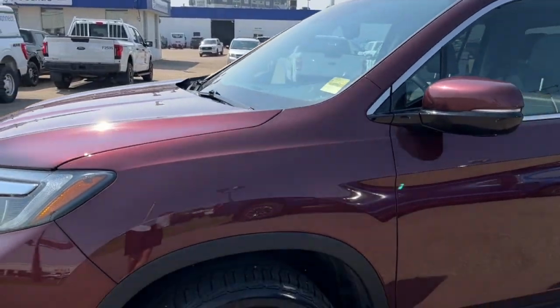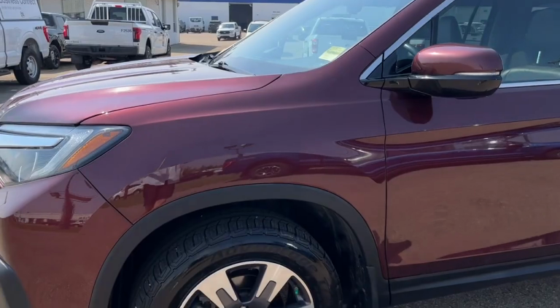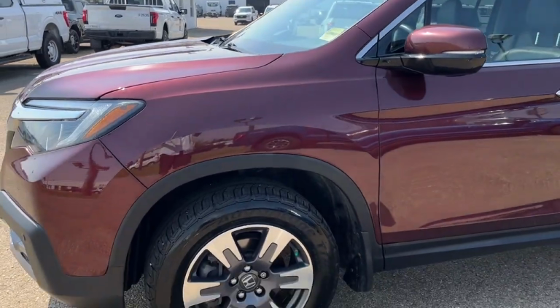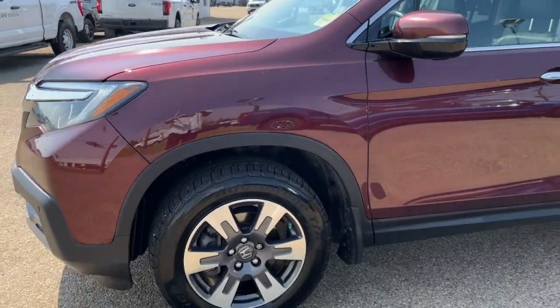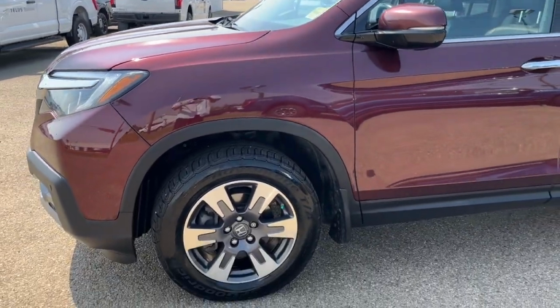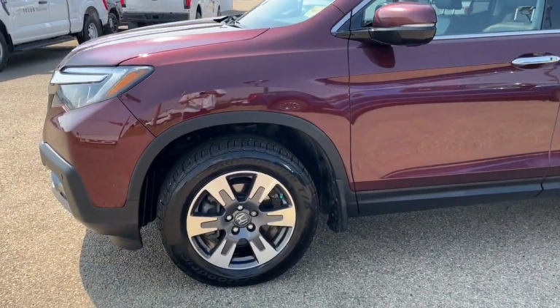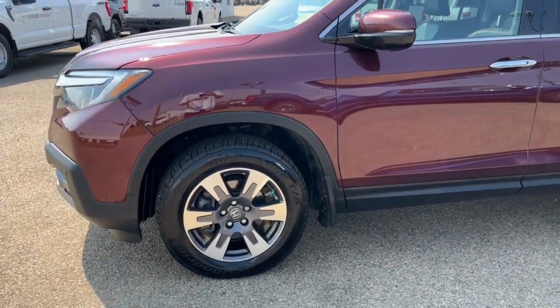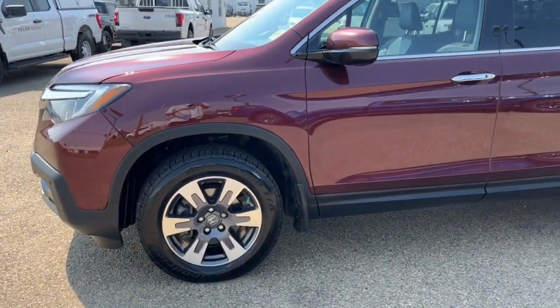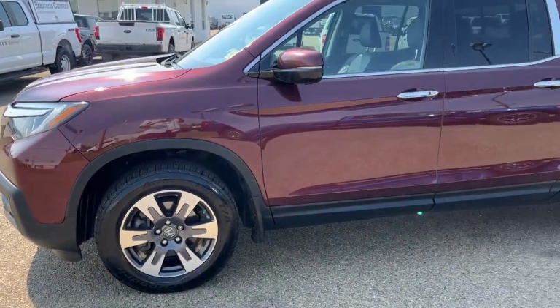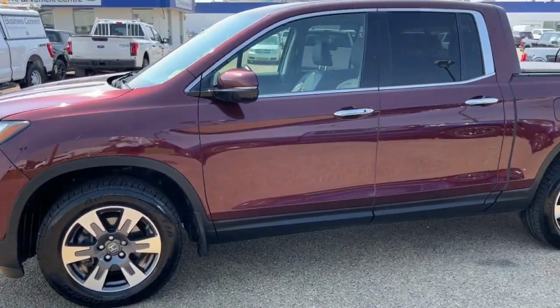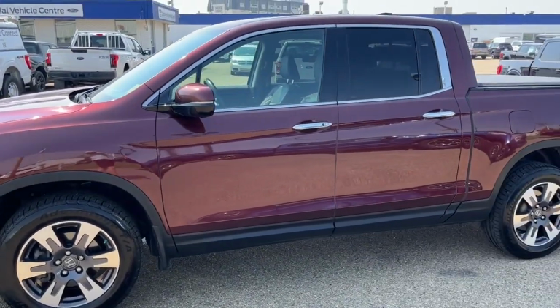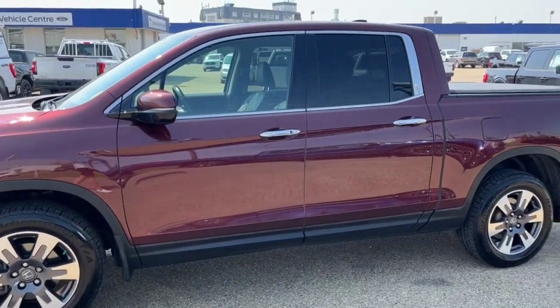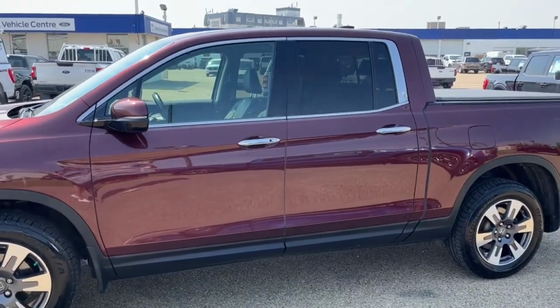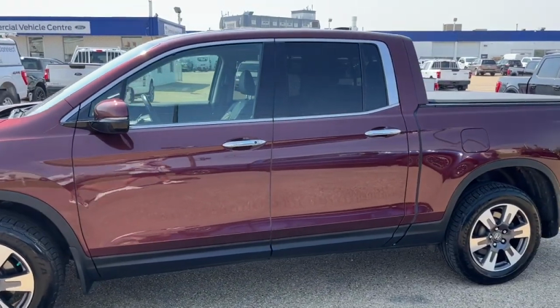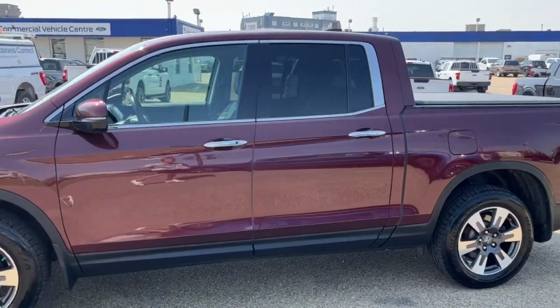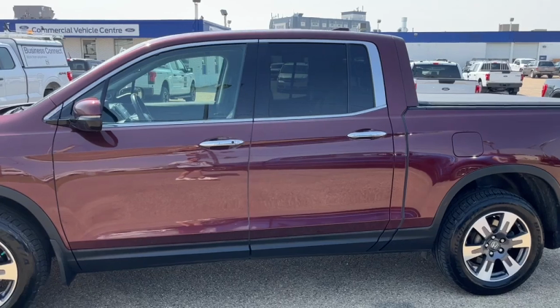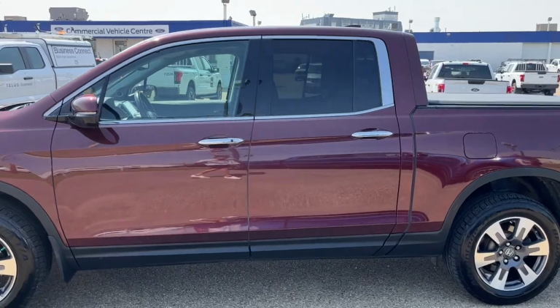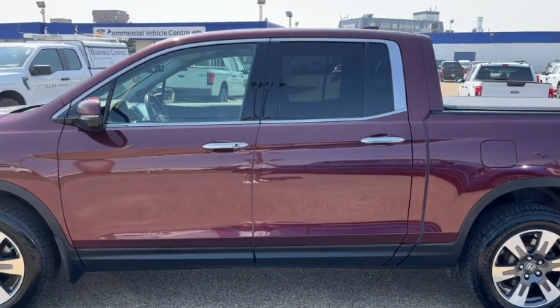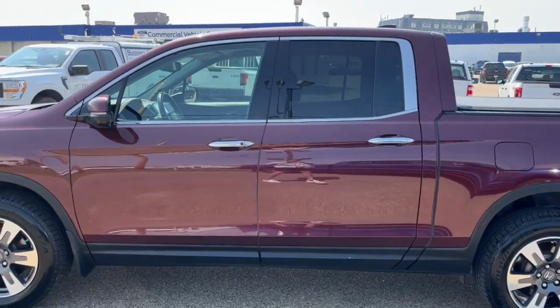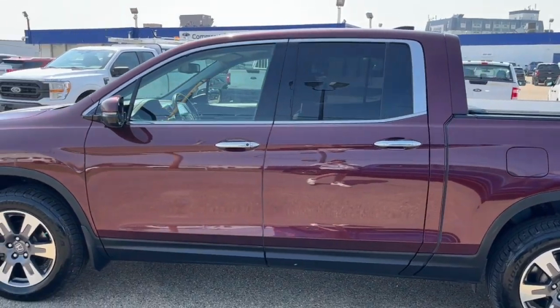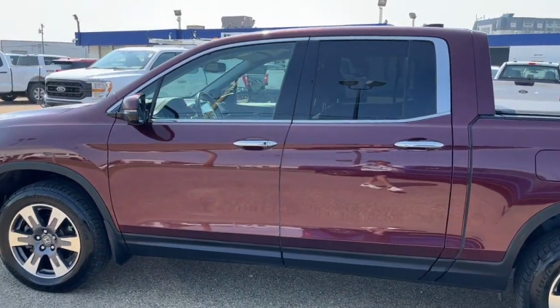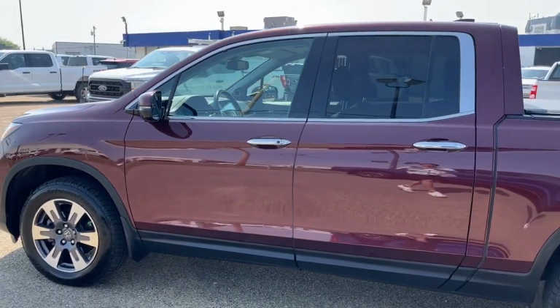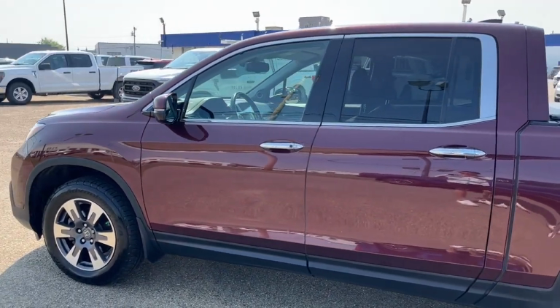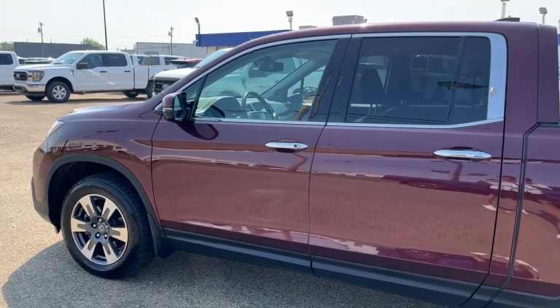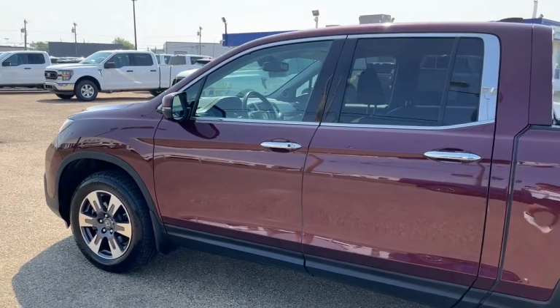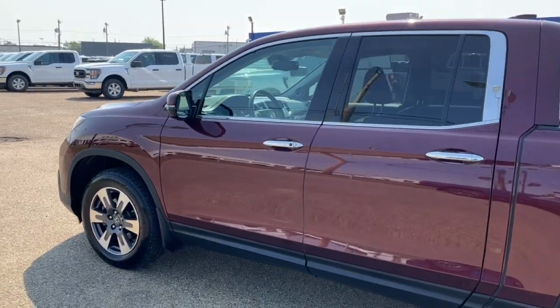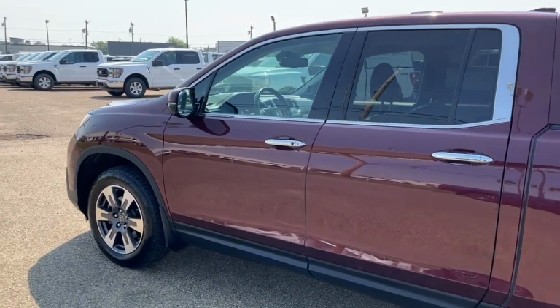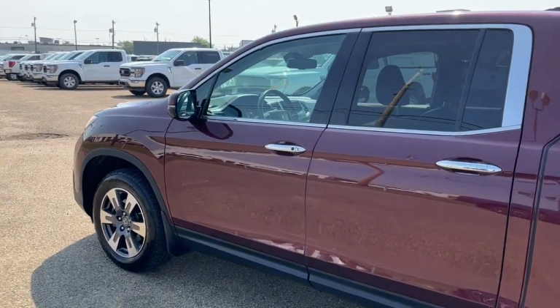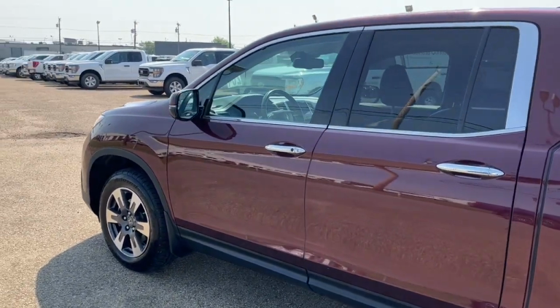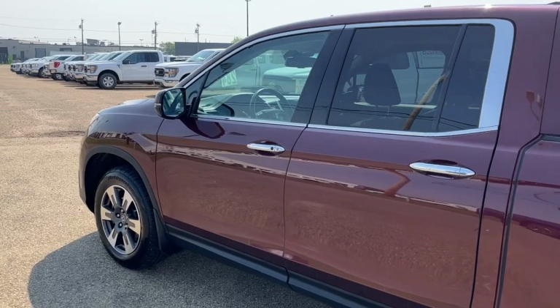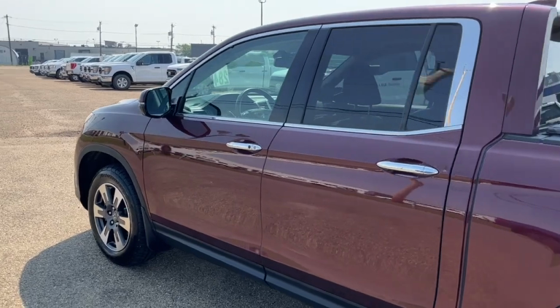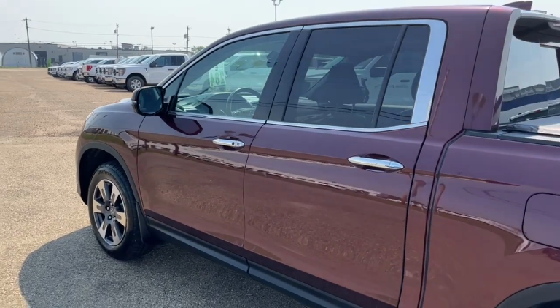Coming around to the side we have some 18-inch alloy wheels. The truck seats five passengers — two in the front and three in the back — and it does come equipped with remote keyless entry and also a remote start system.